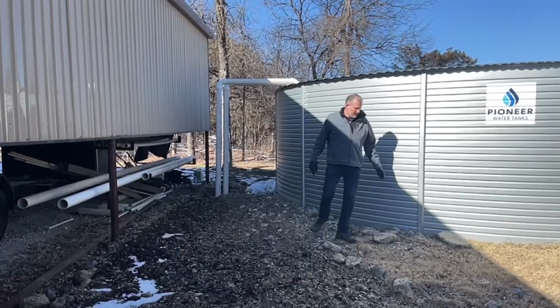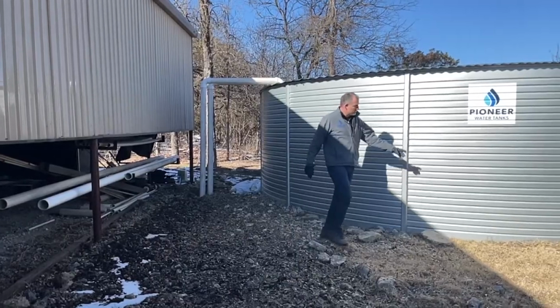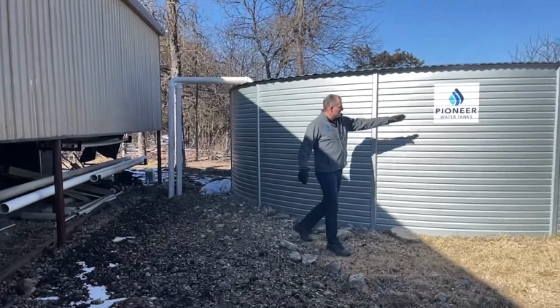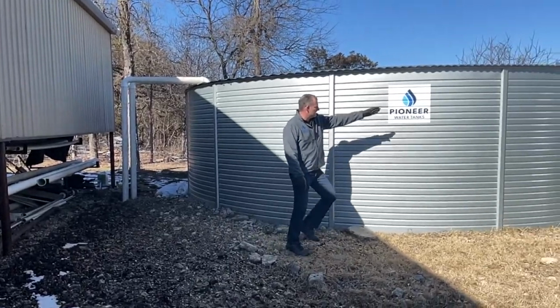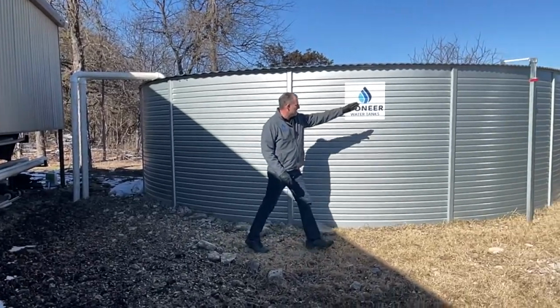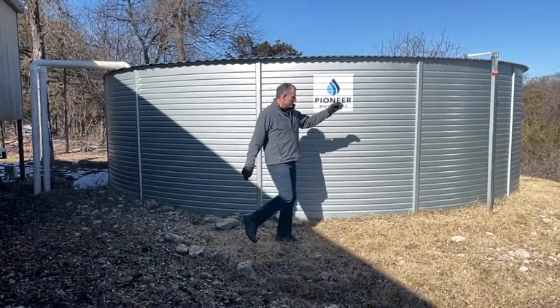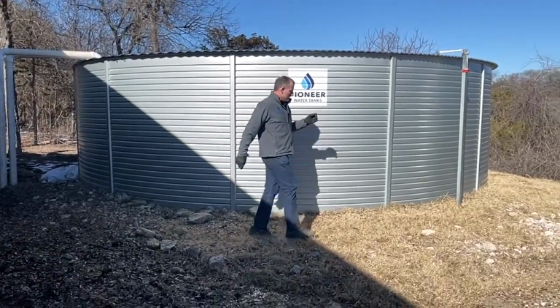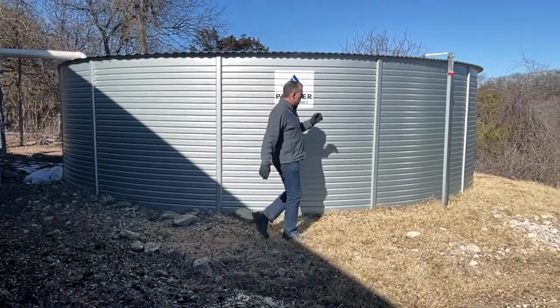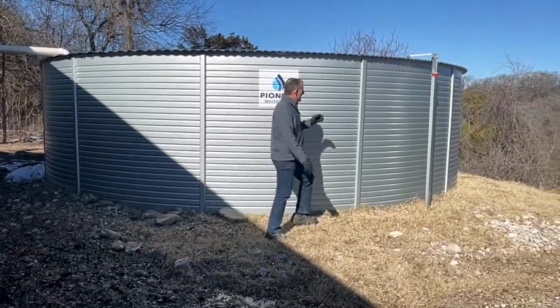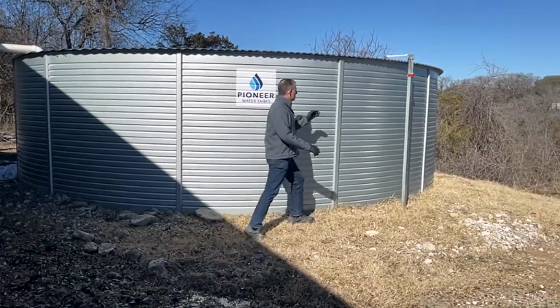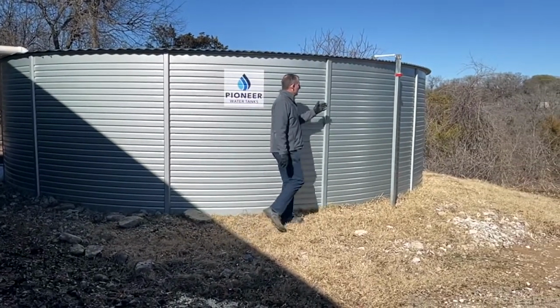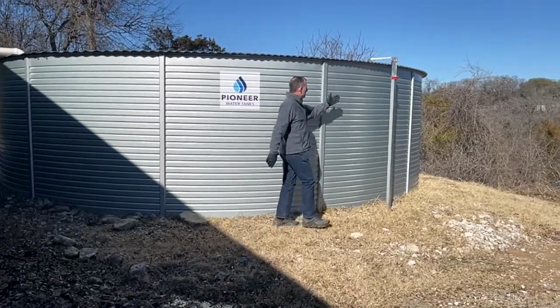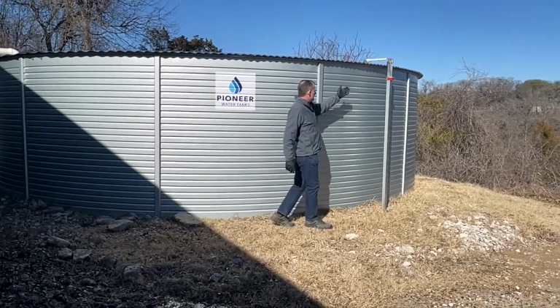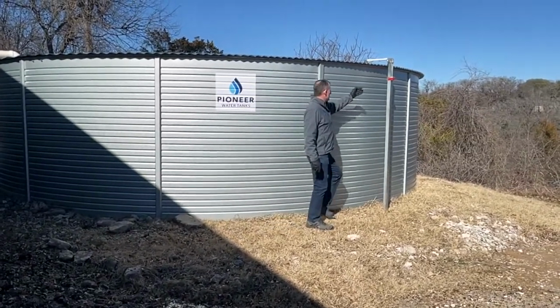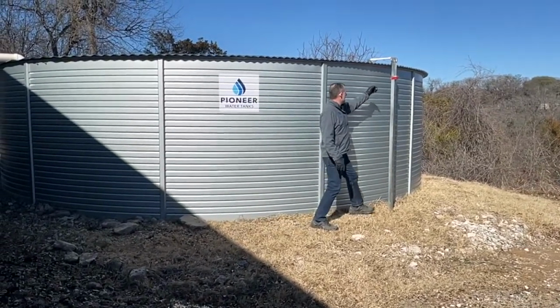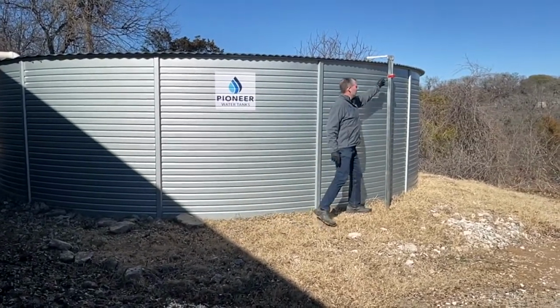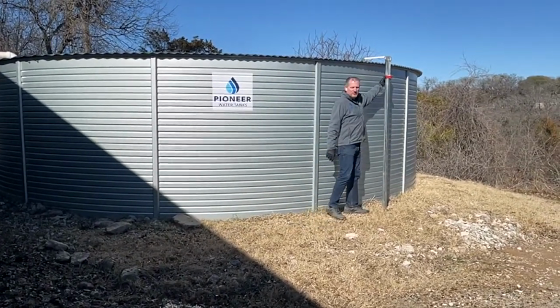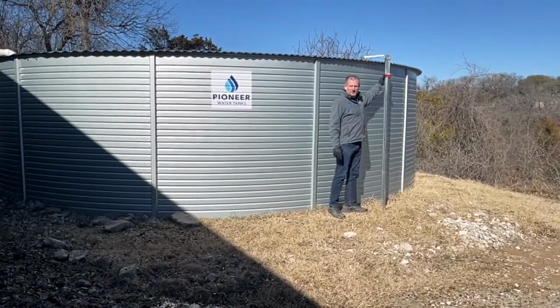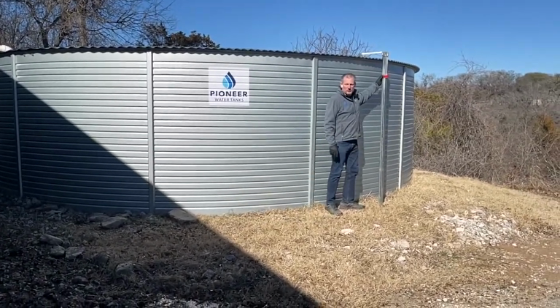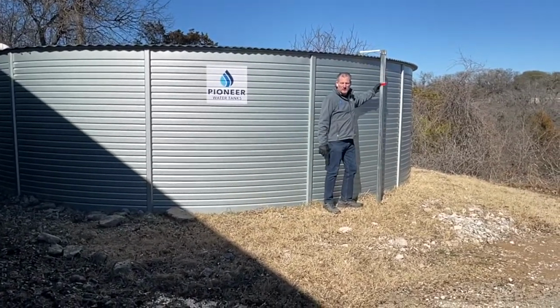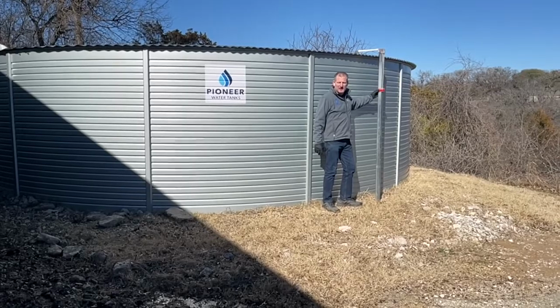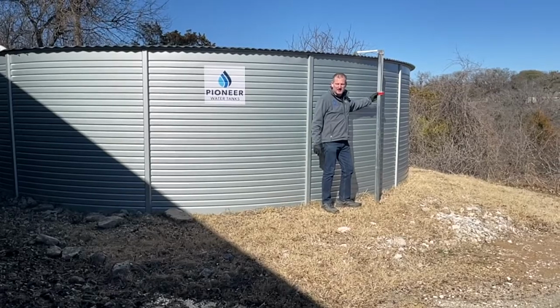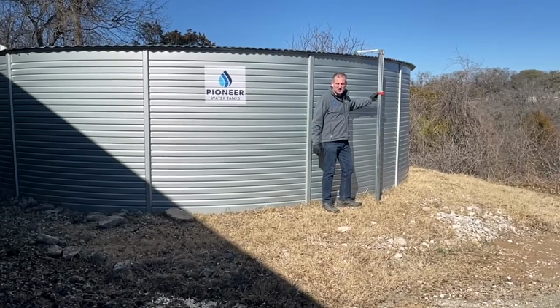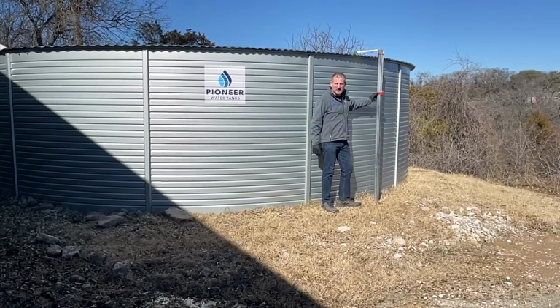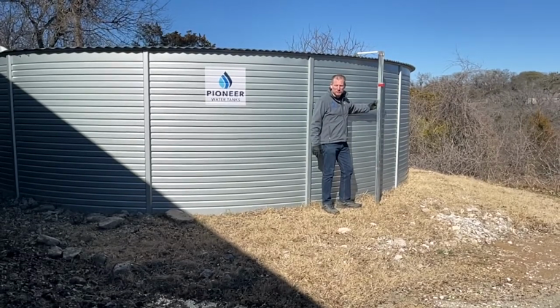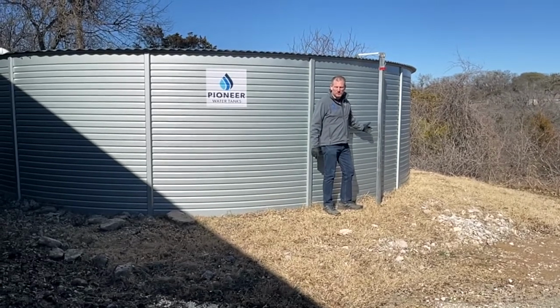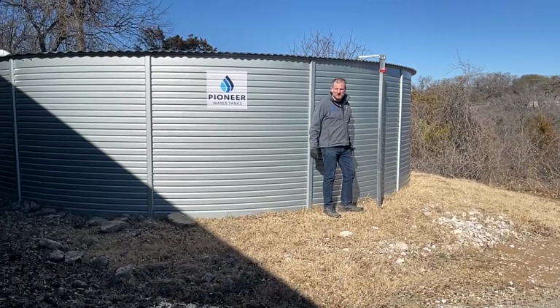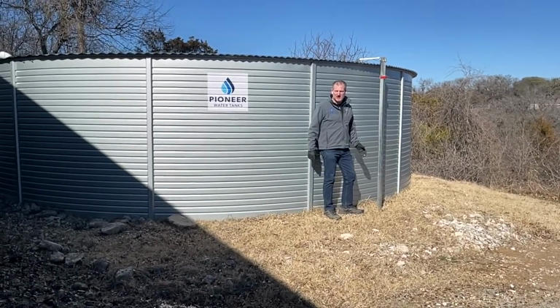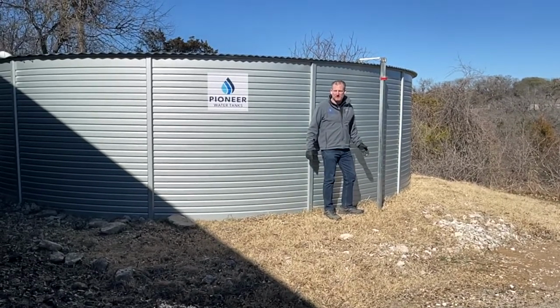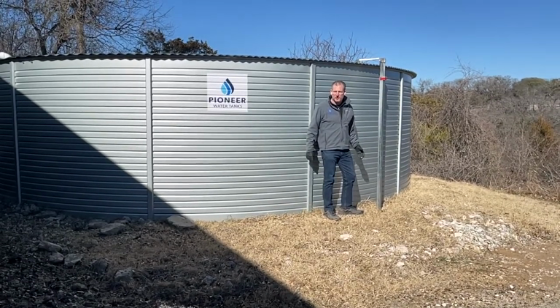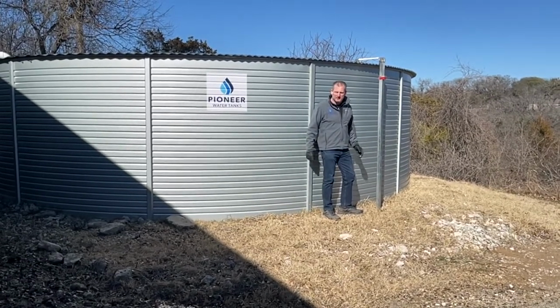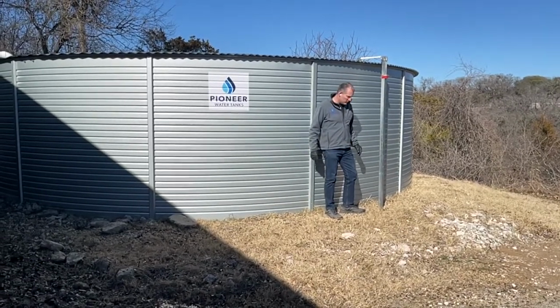You'll see that the Liquidator 2 level gauge here is giving us a real indication of how much water is in this tank. It's completely full.